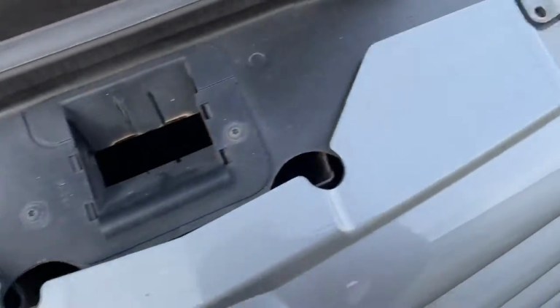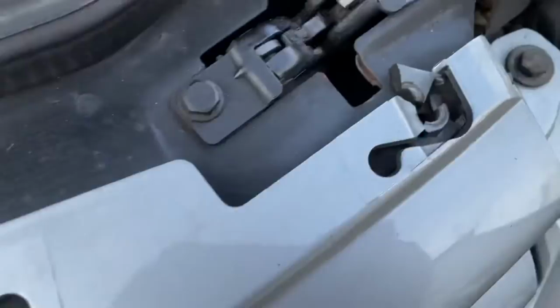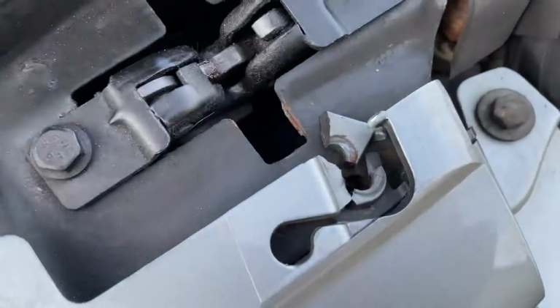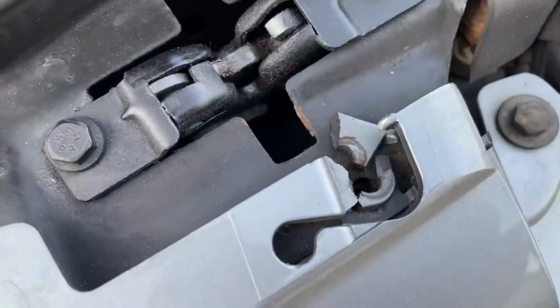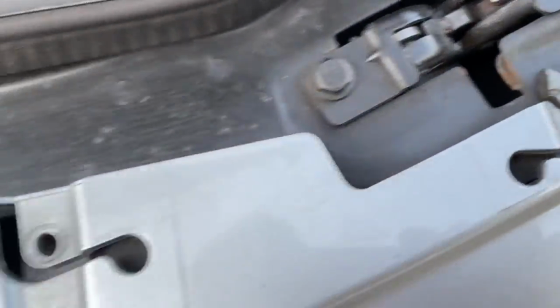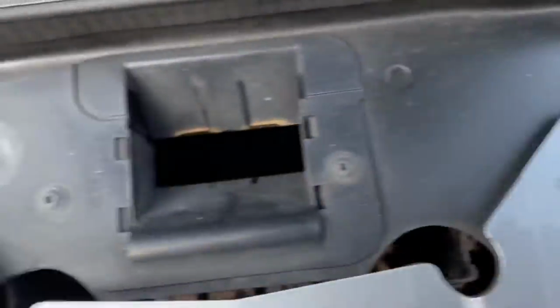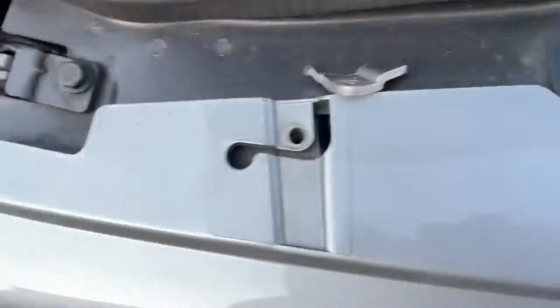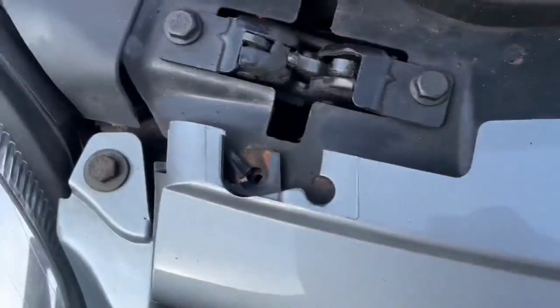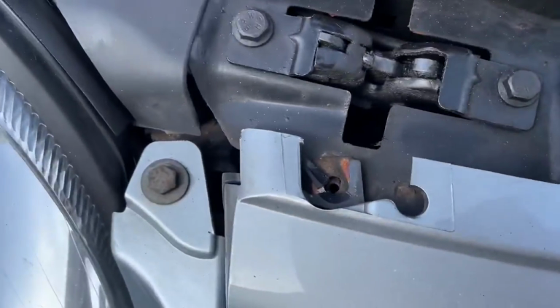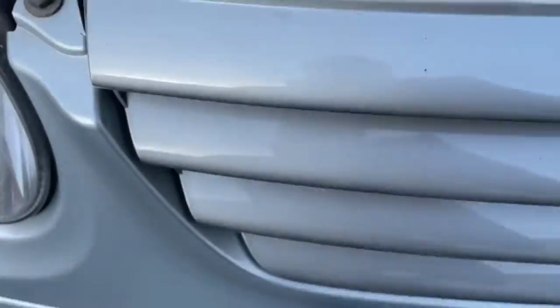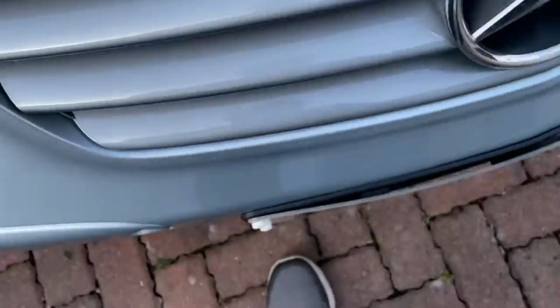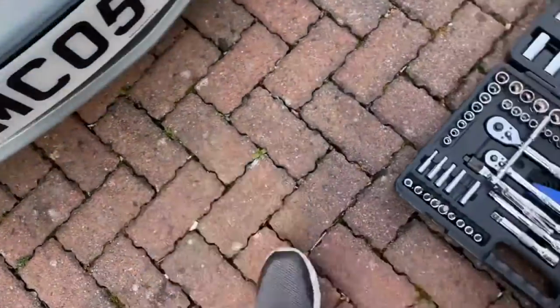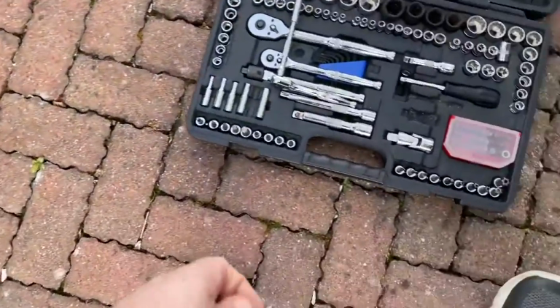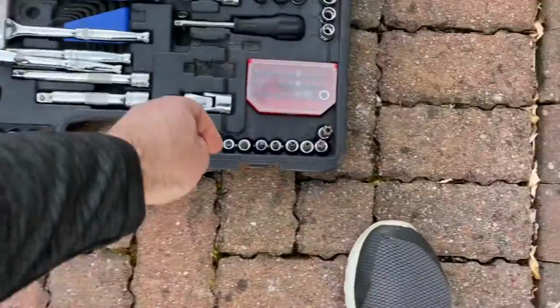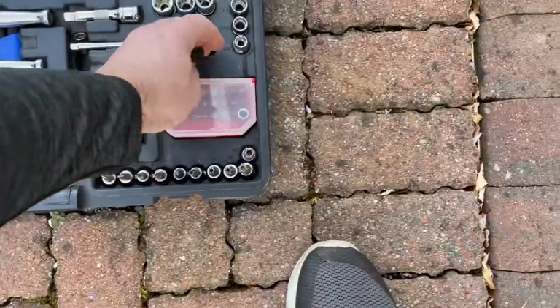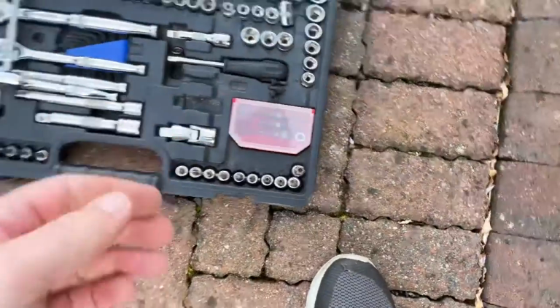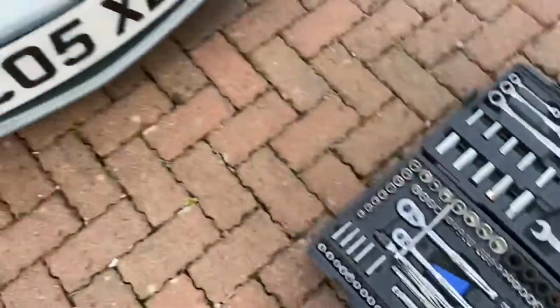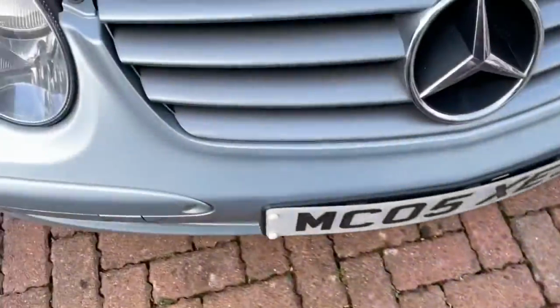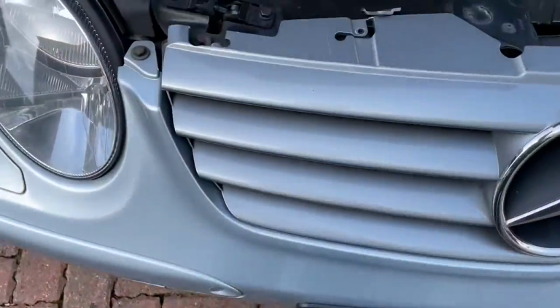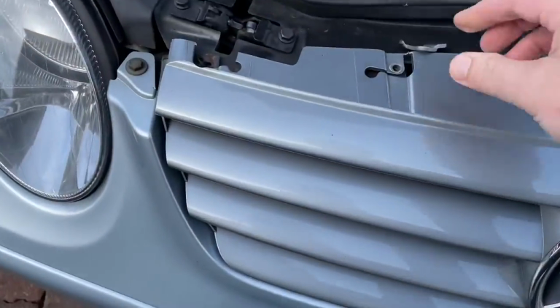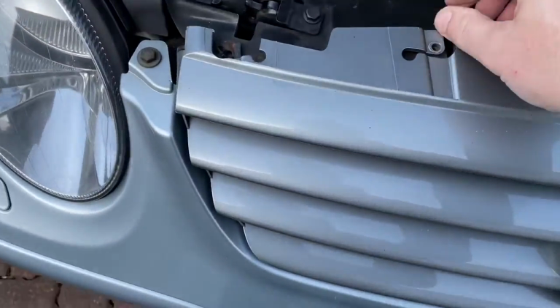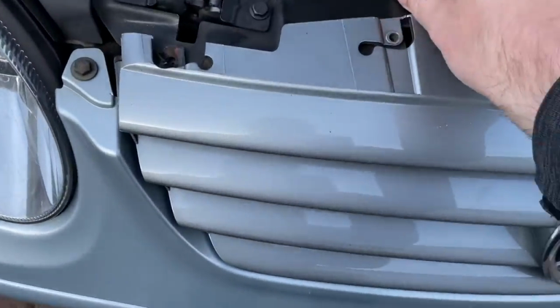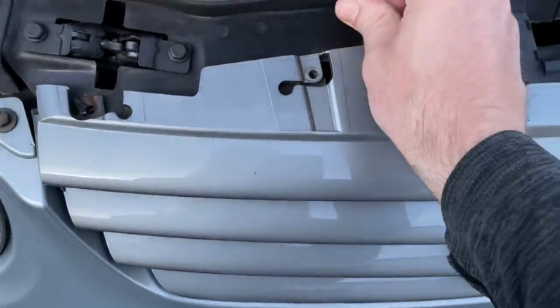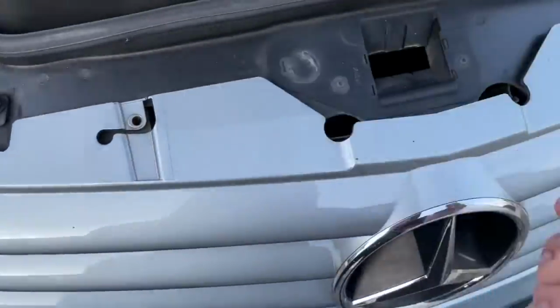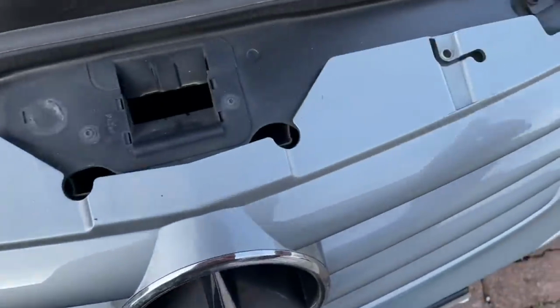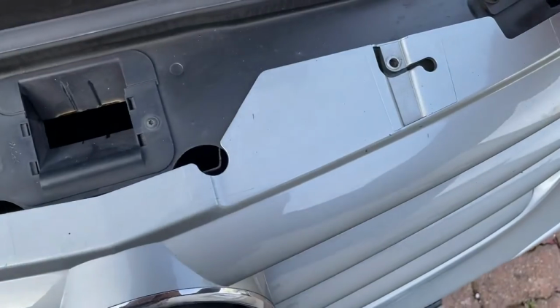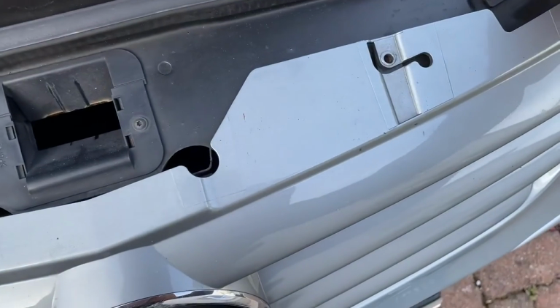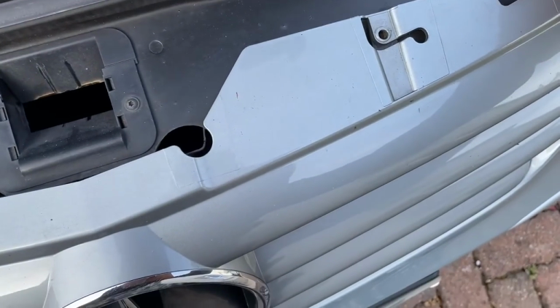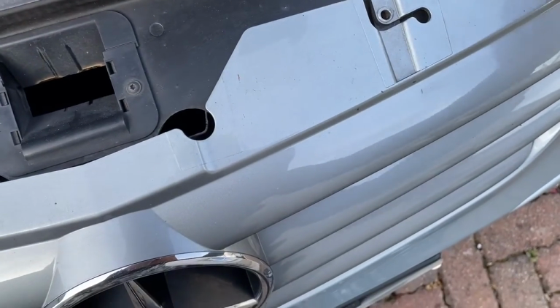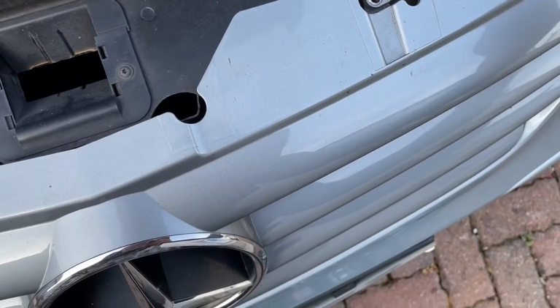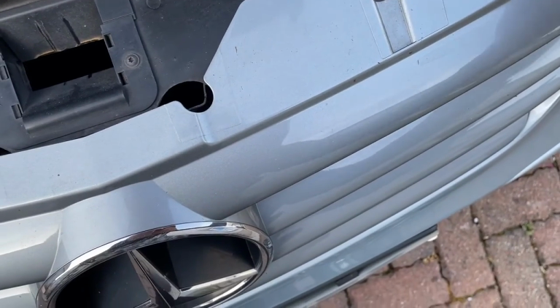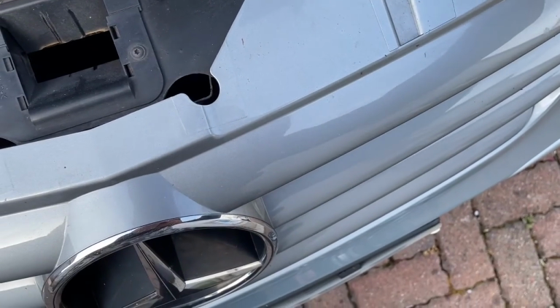This seems to be bad, damaged here. Back on as well, so good job of getting a new one. So we'll get rid of the shards of plastic.